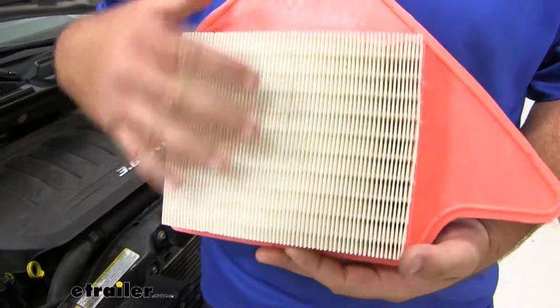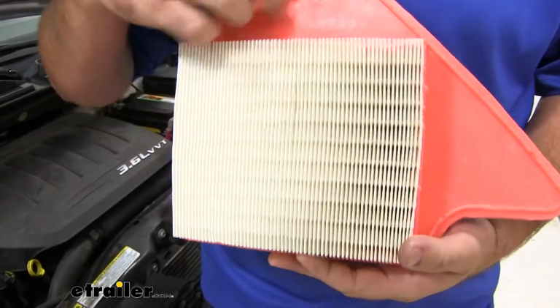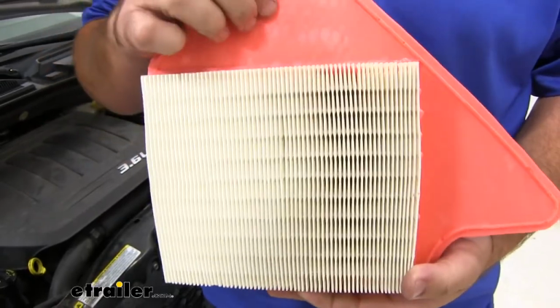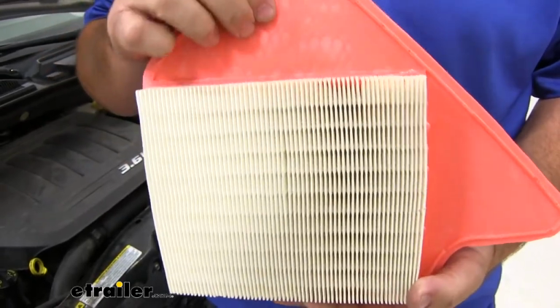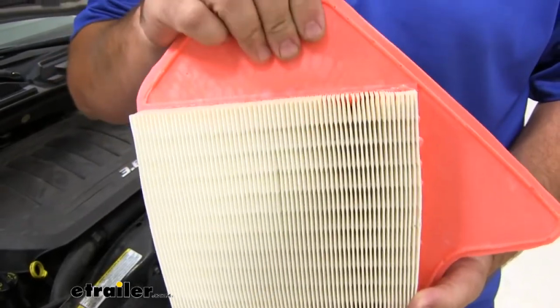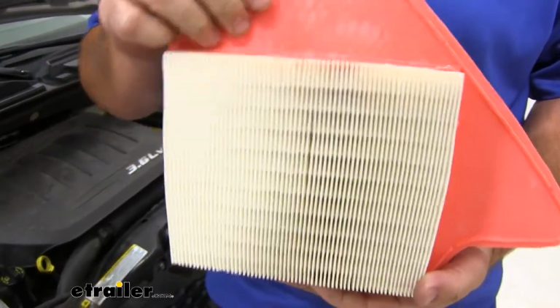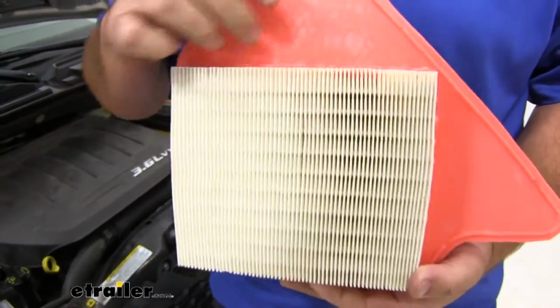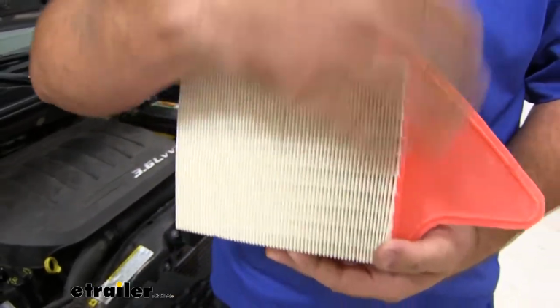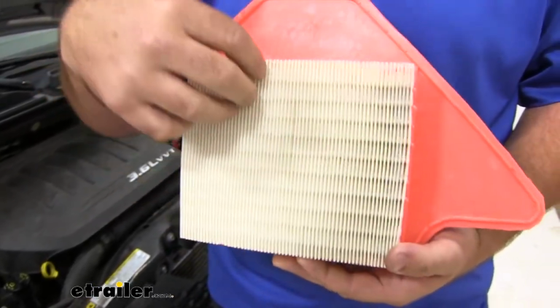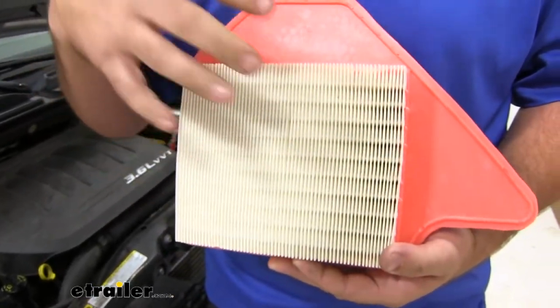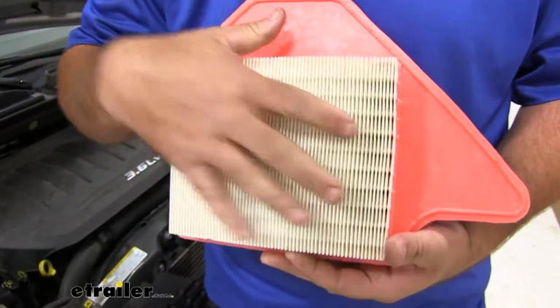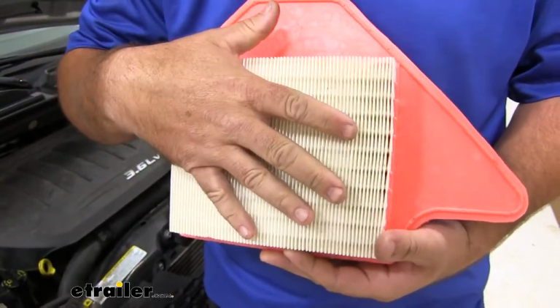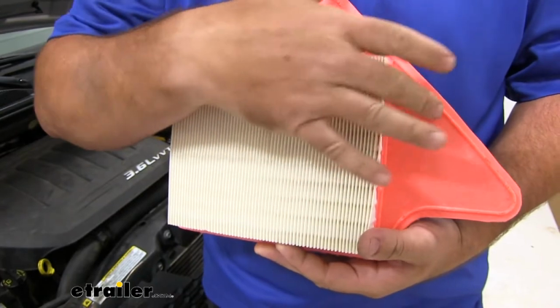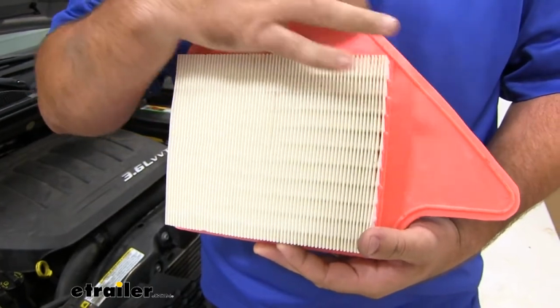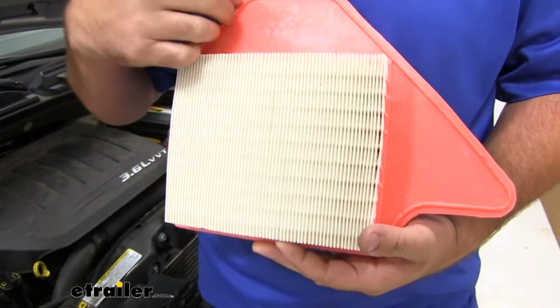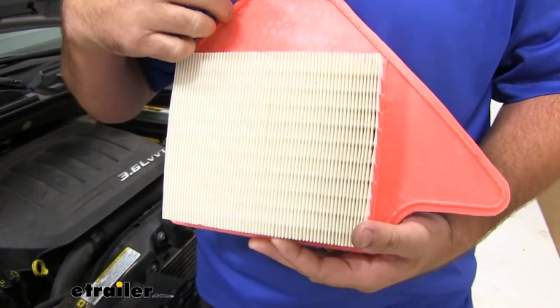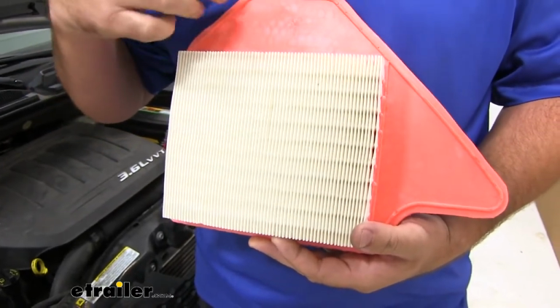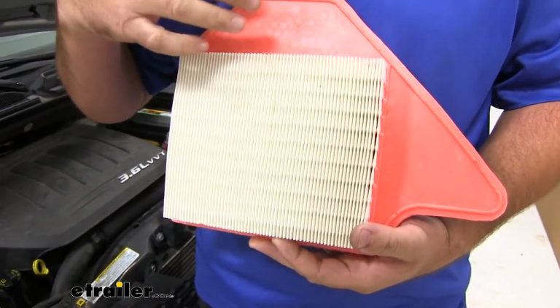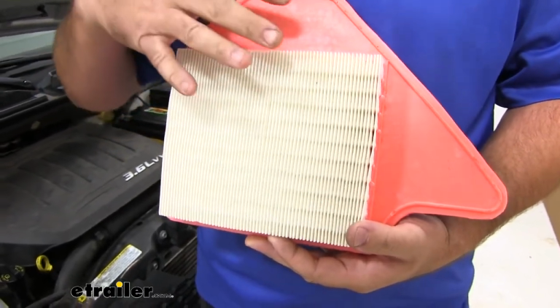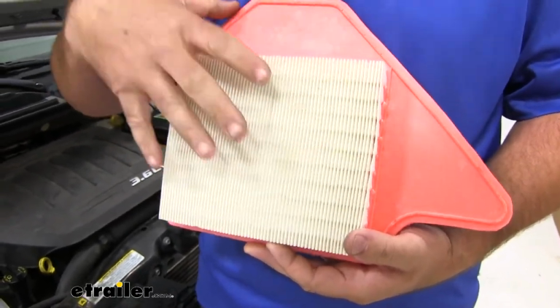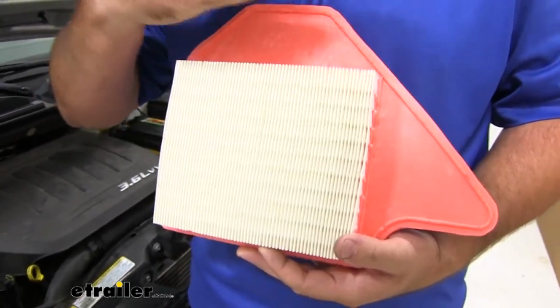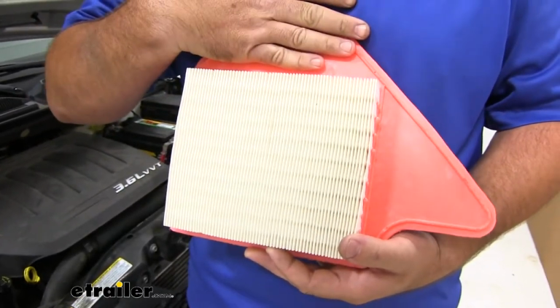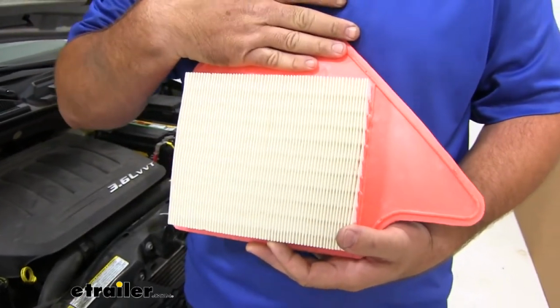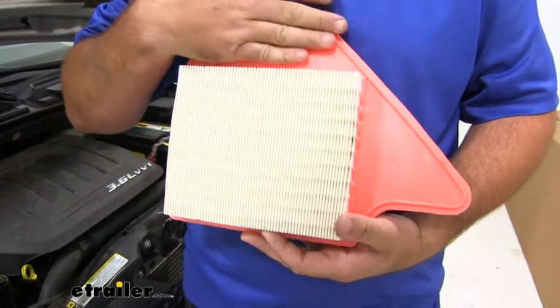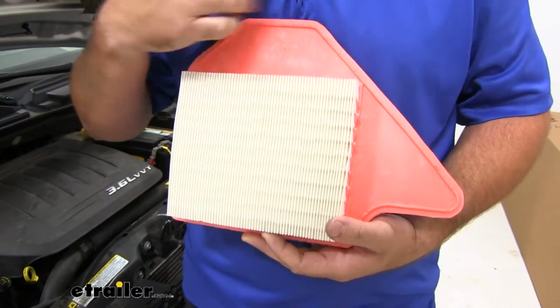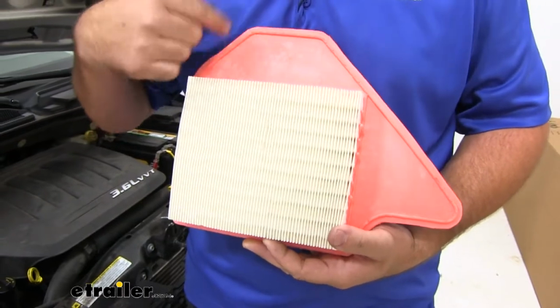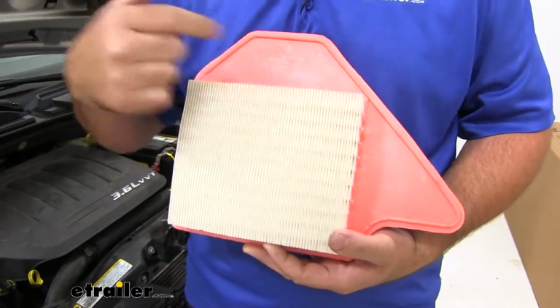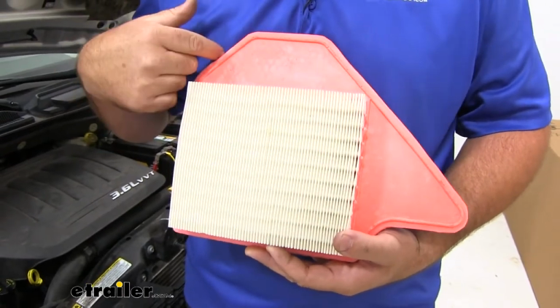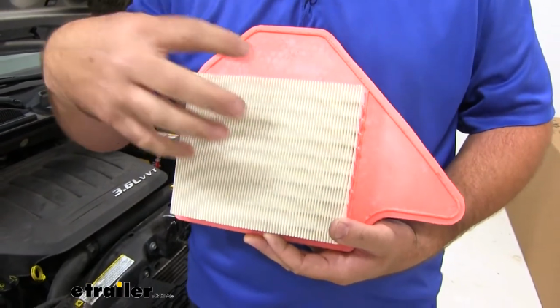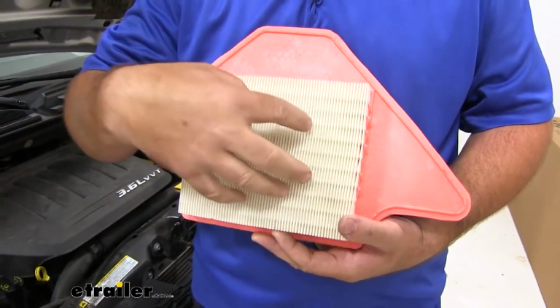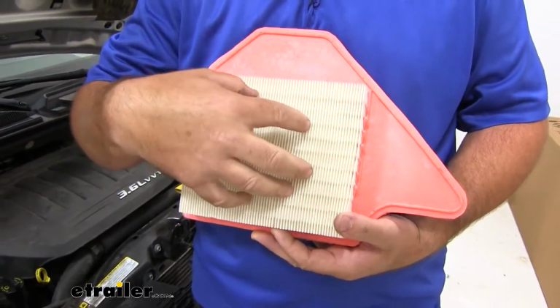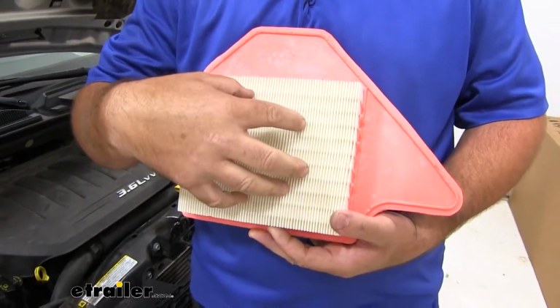You can see we're going to have a very thick durable rubber outside seal, so when we put this in place, the rubber seal is going to seal around the edge. When the lid's put on, it's going to keep the airflow from going around the edges and only through the filter itself.